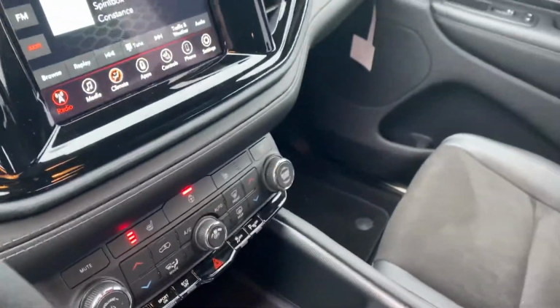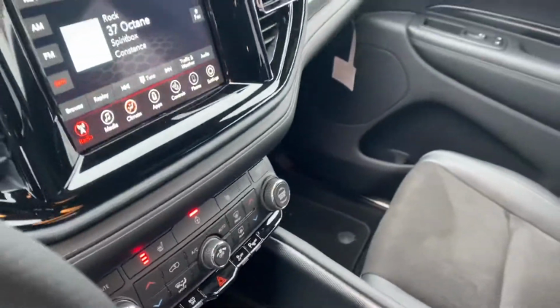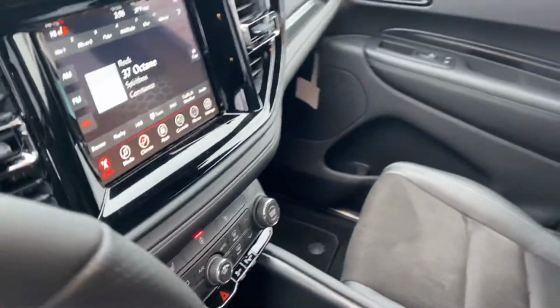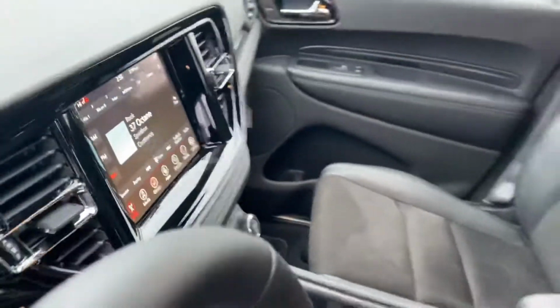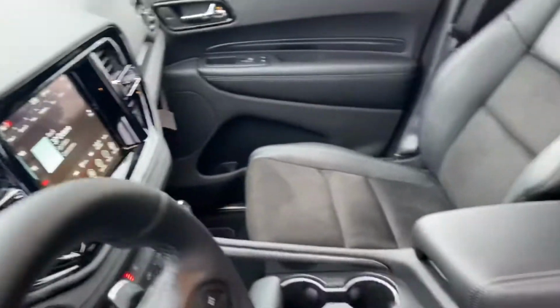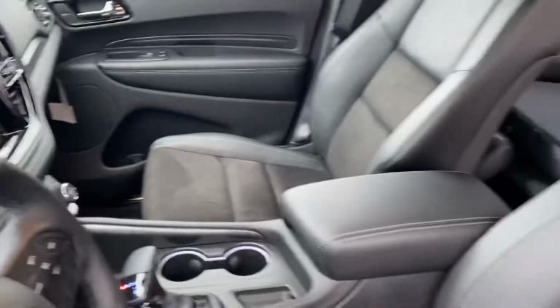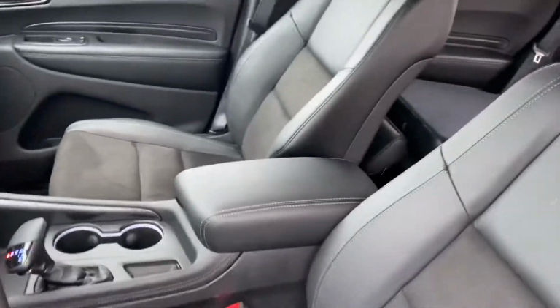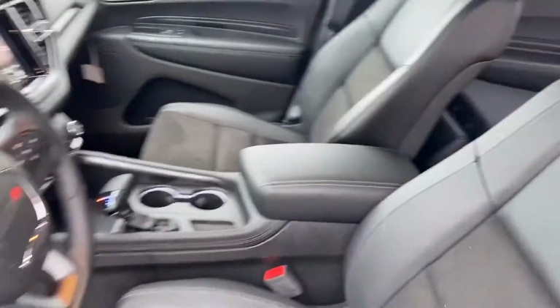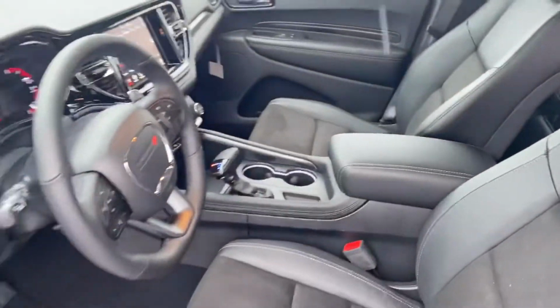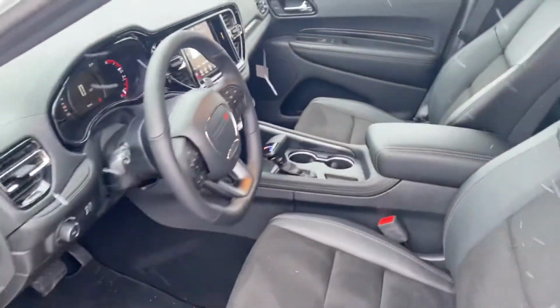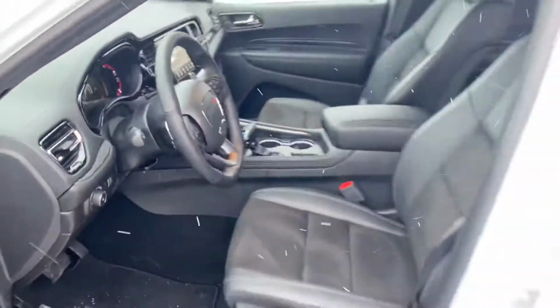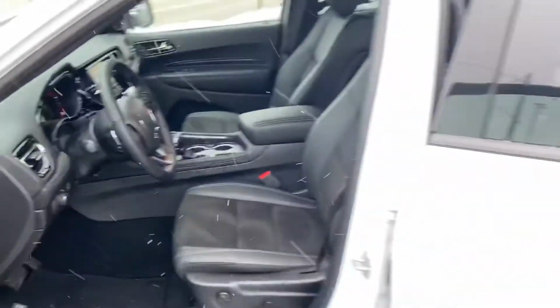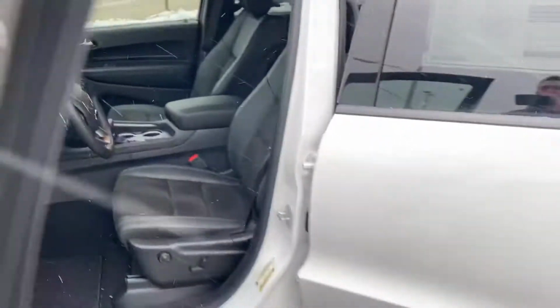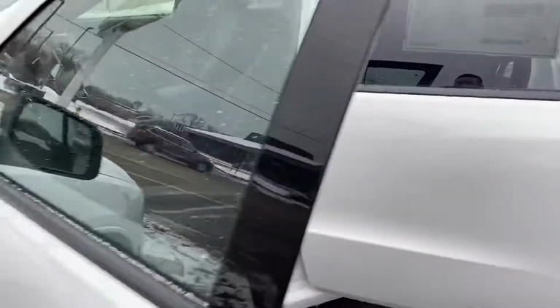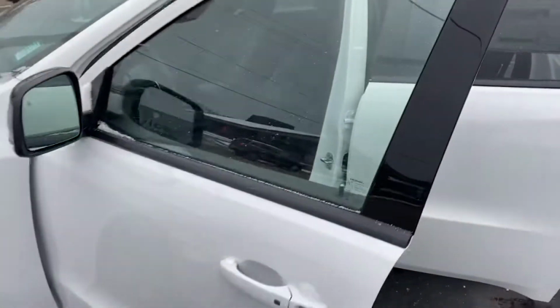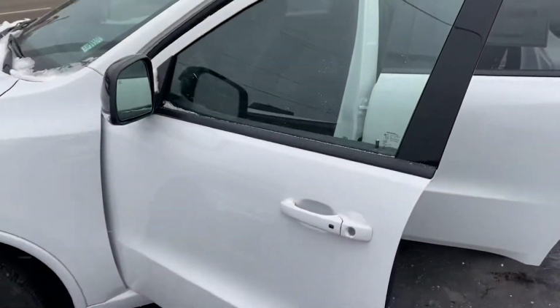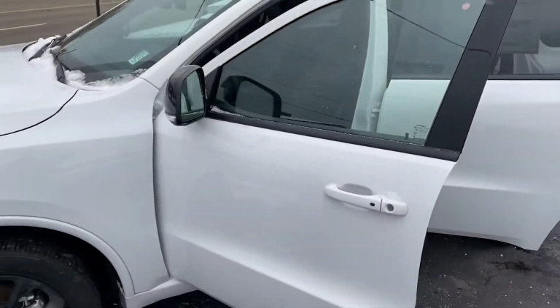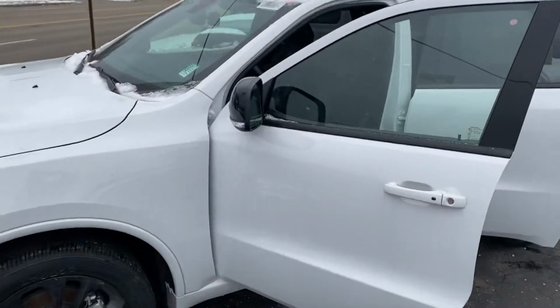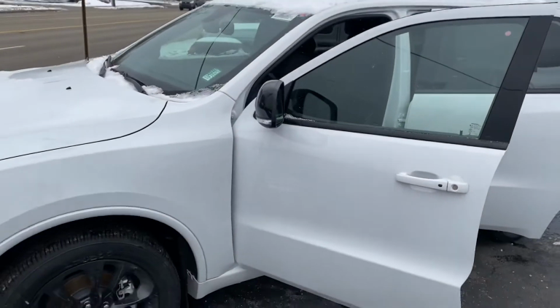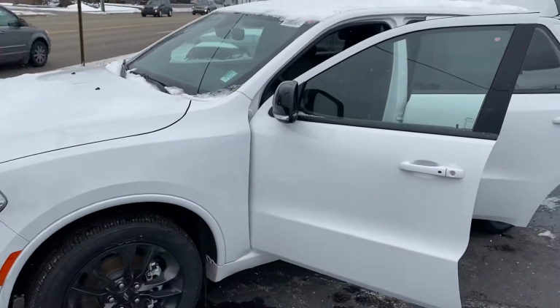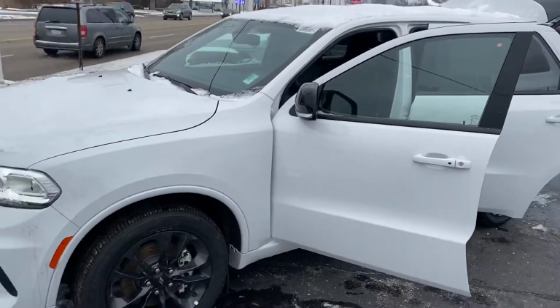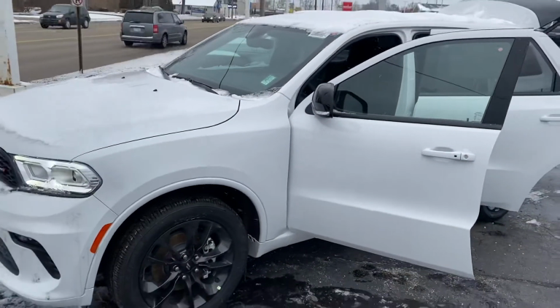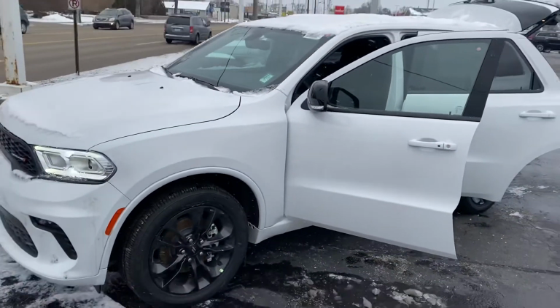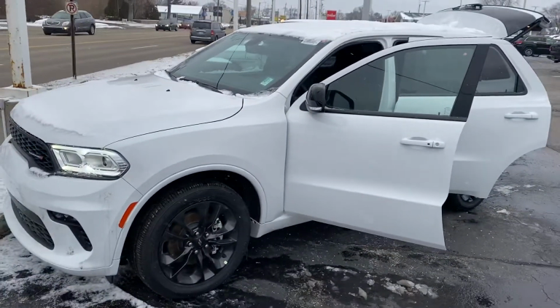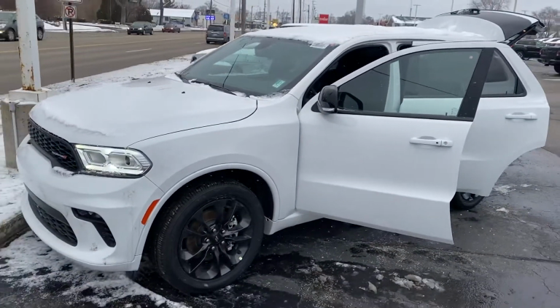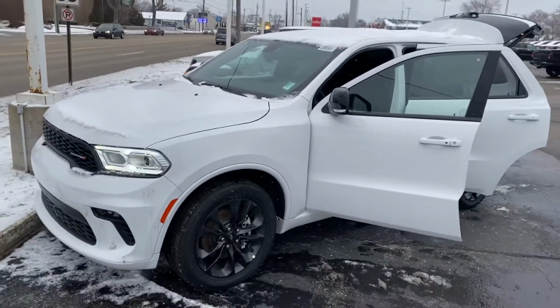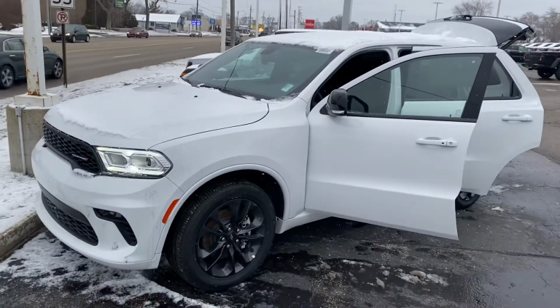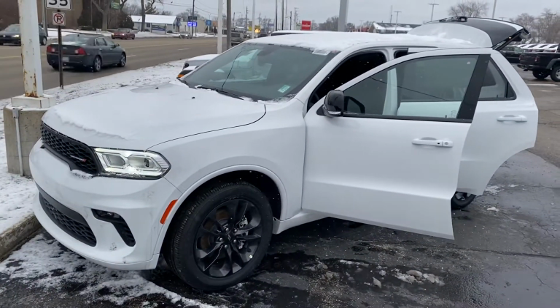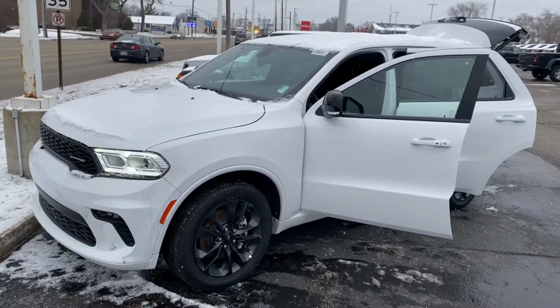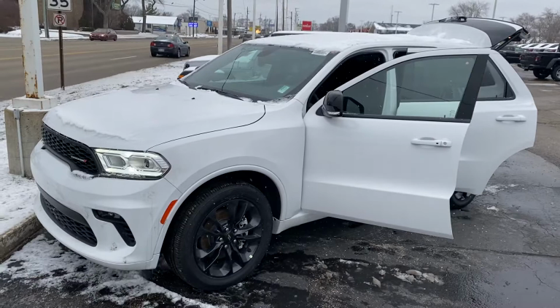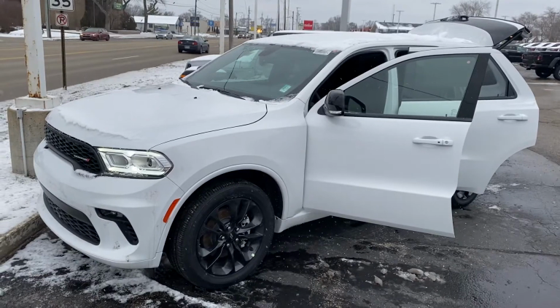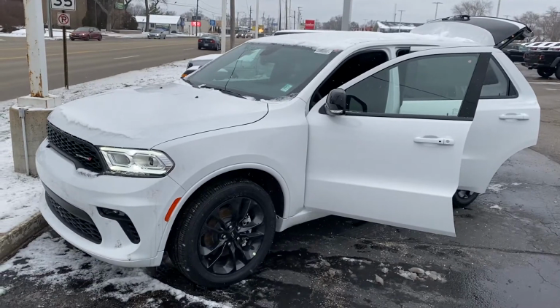As mentioned, this is all-wheel drive, so you know it'll handle well in these Michigan winters. When you're ready for that upgrade, give me a call or a text message at 231-638-8258. Thanks again!